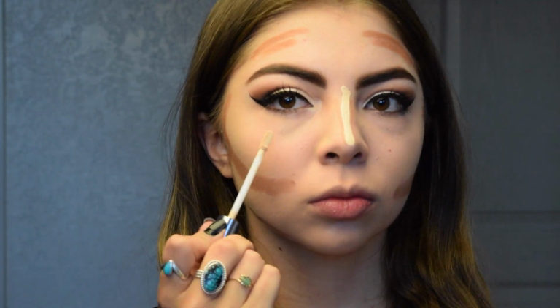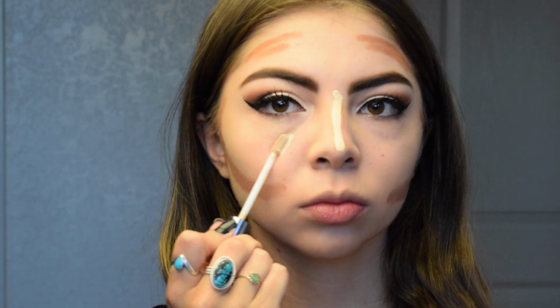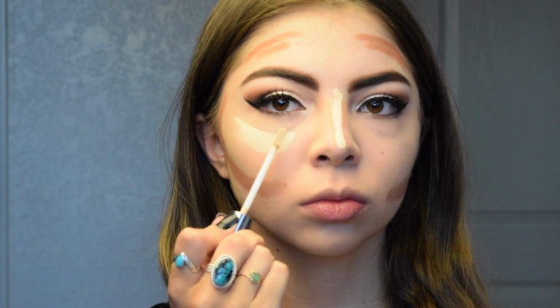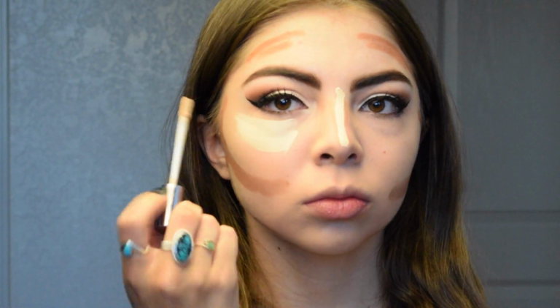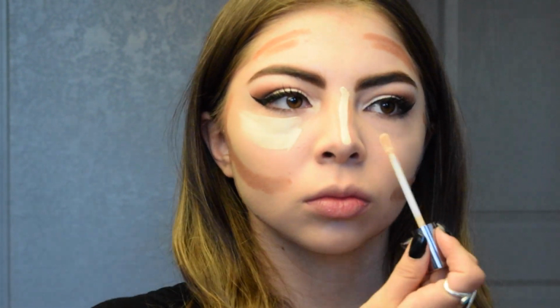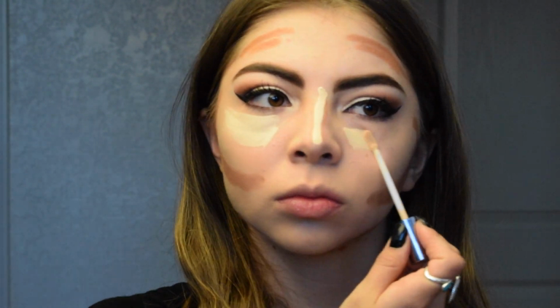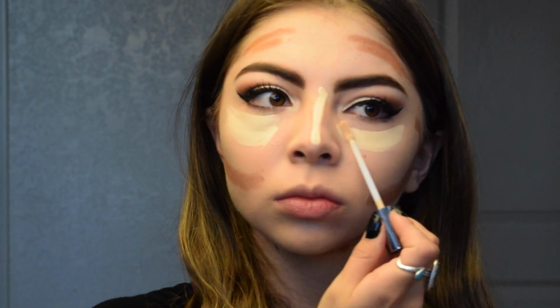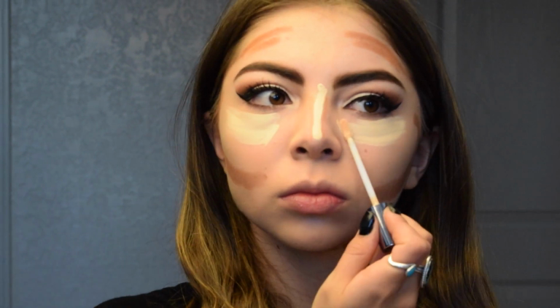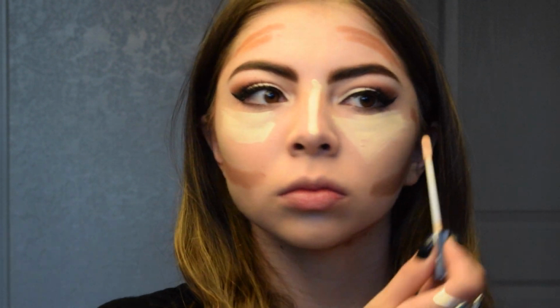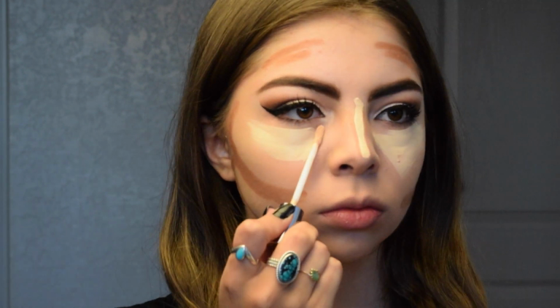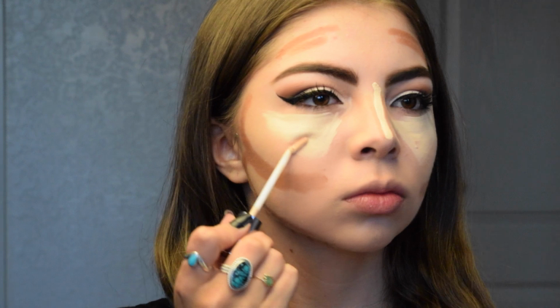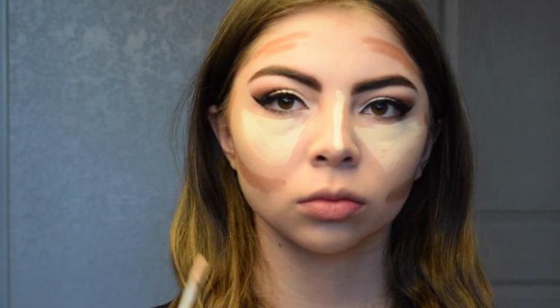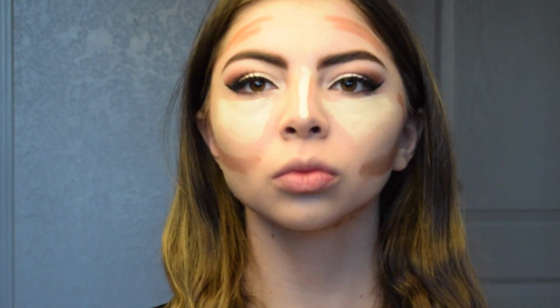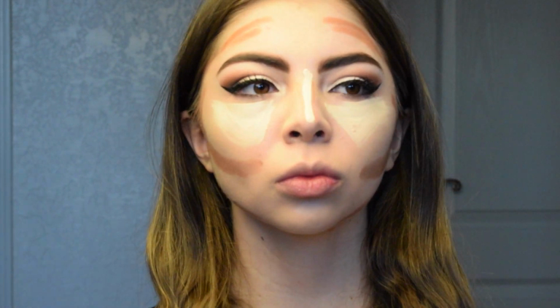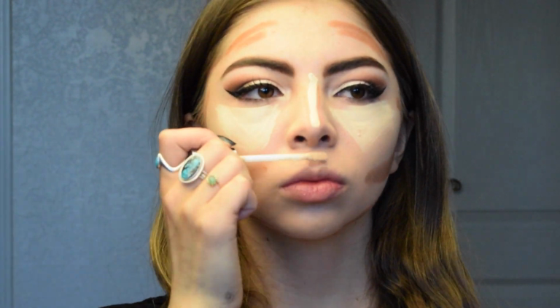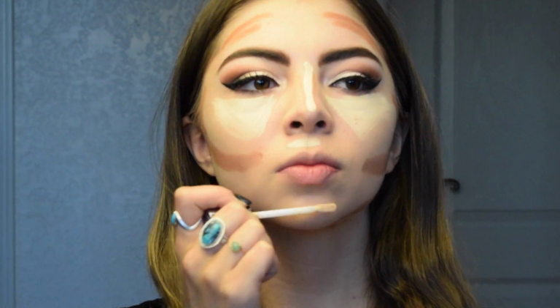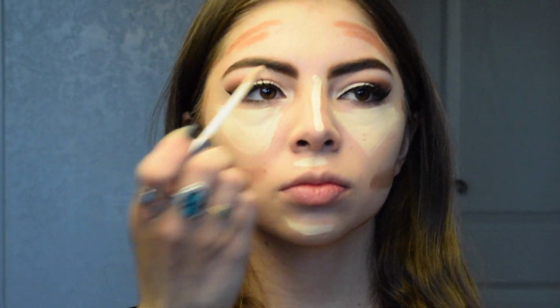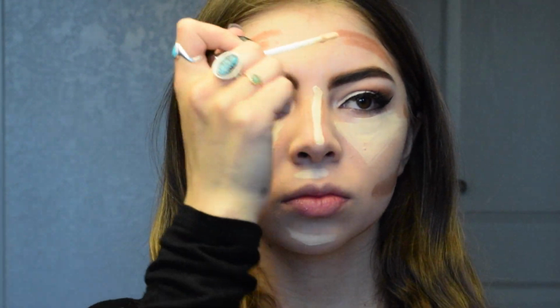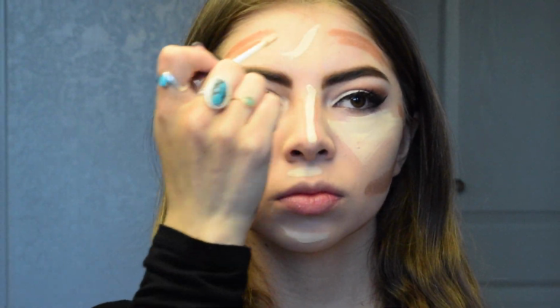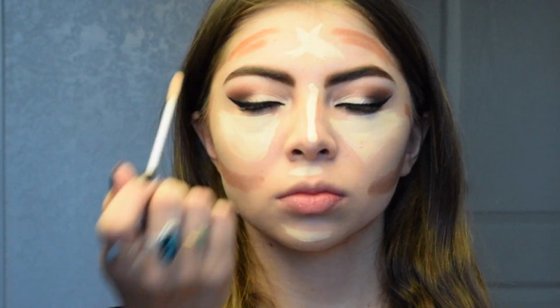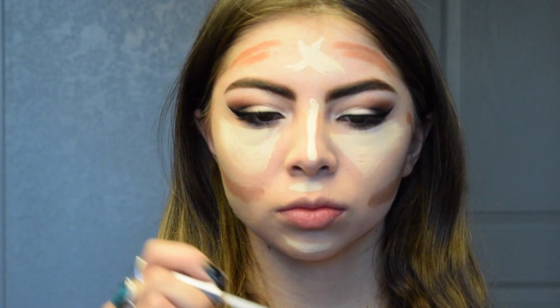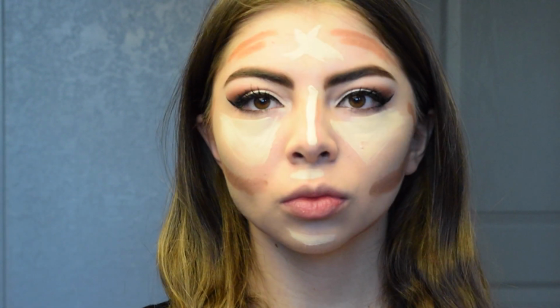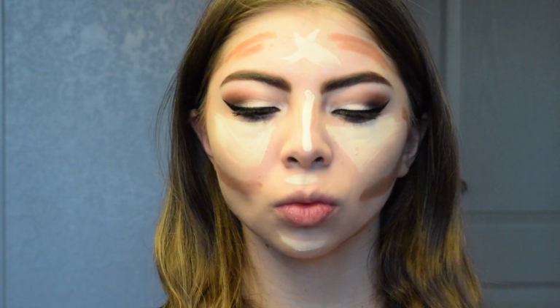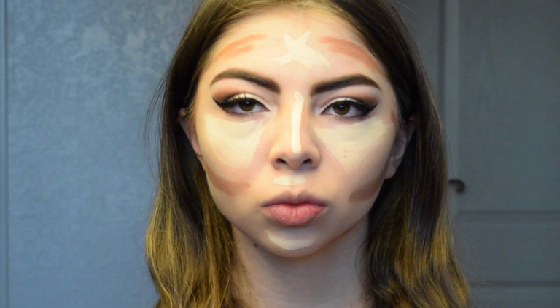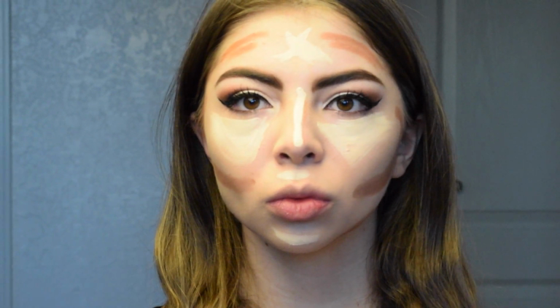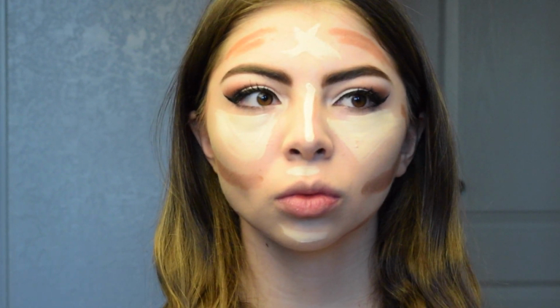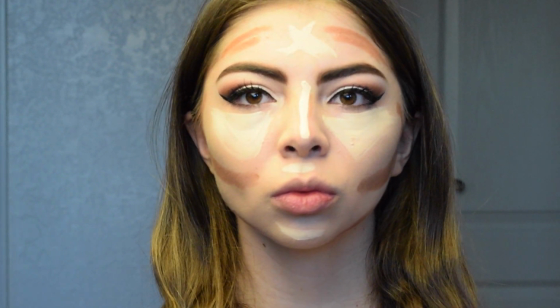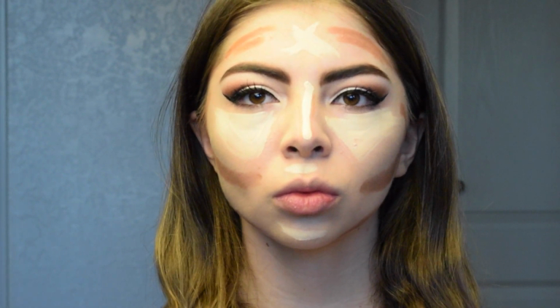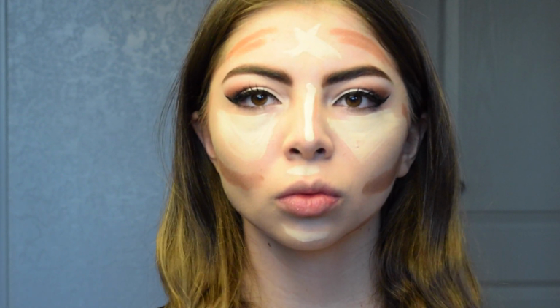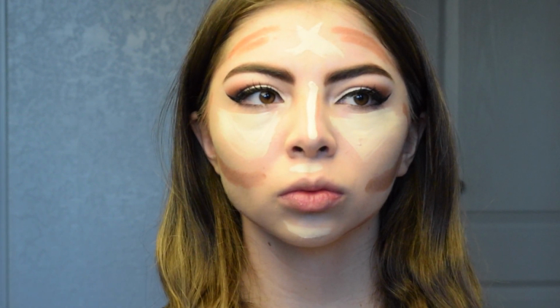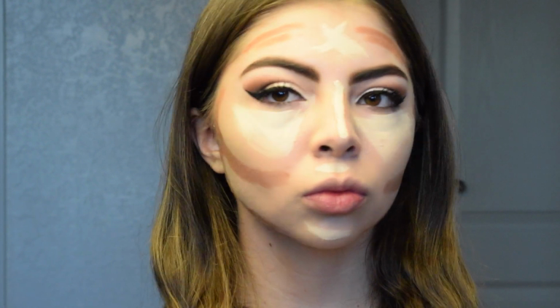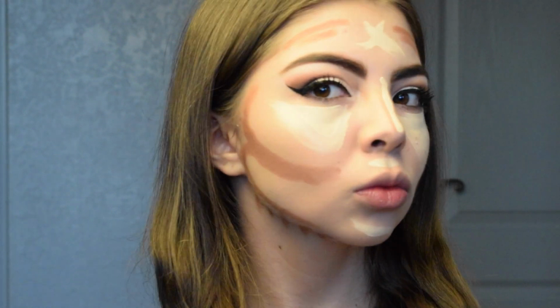Next, just doing my under eyes and doing the classic little triangles right under your eyes, just to give you kind of like that dimension. Then I'm just dotting some on my cupid's bow, my chin, and my forehead. Remember guys, this doesn't have to be sketched out perfect like it is on Instagram, how they do their beautiful little shapes.